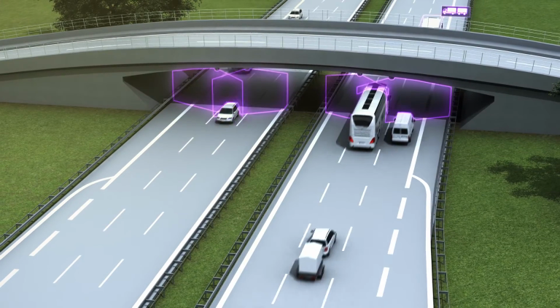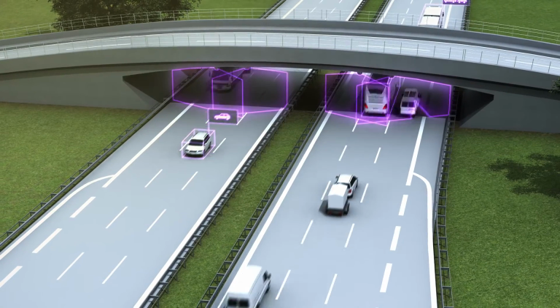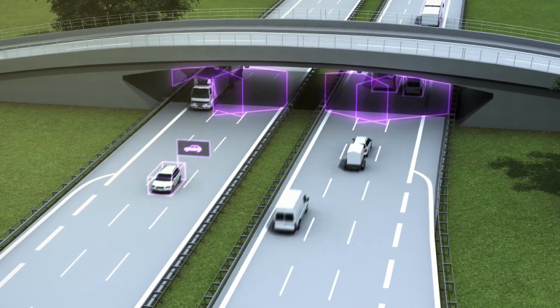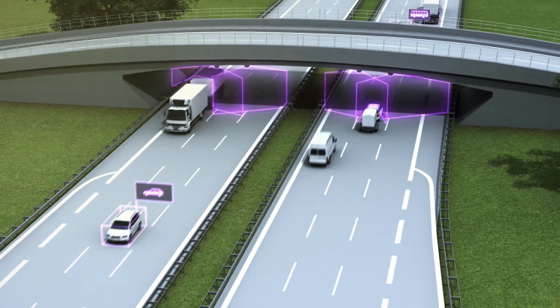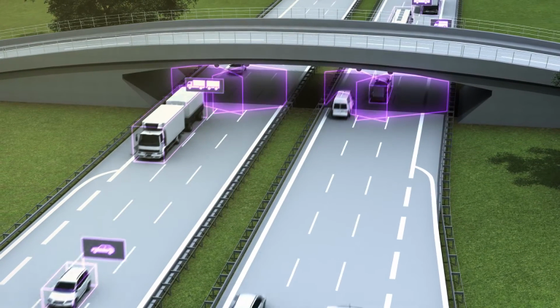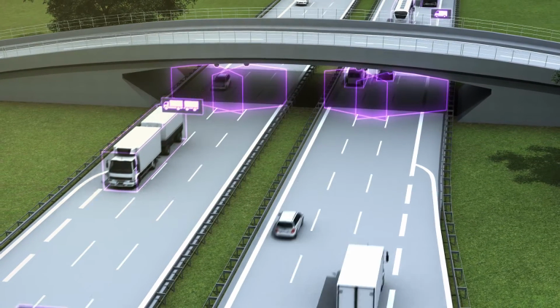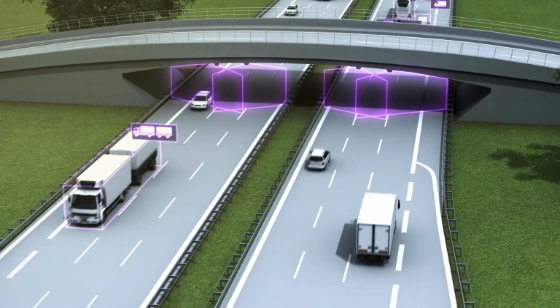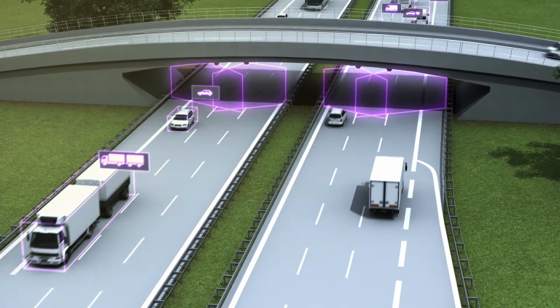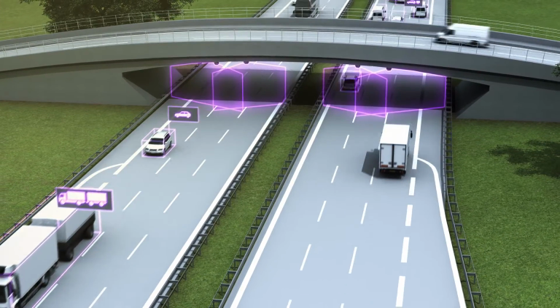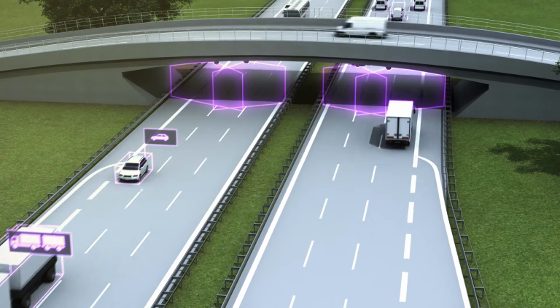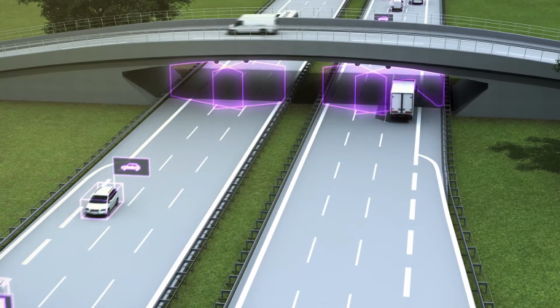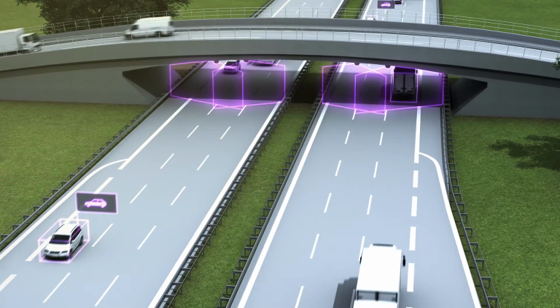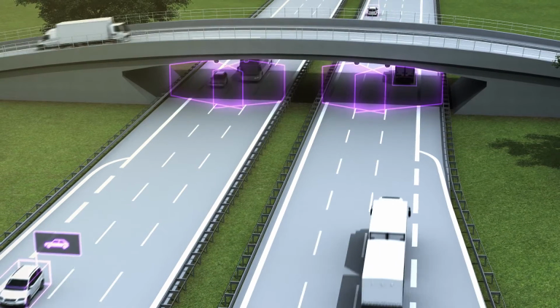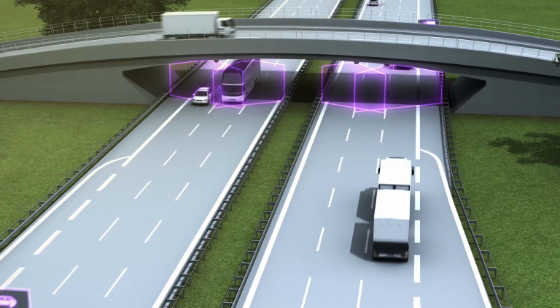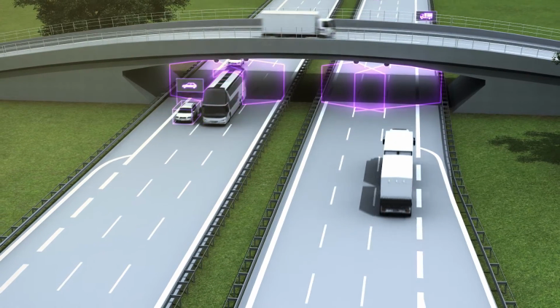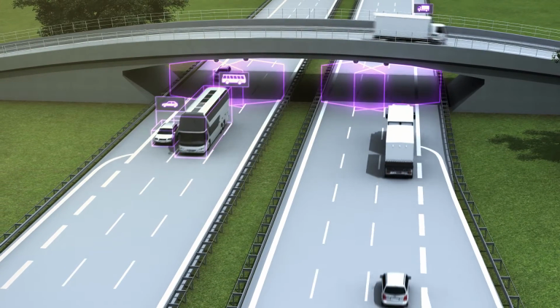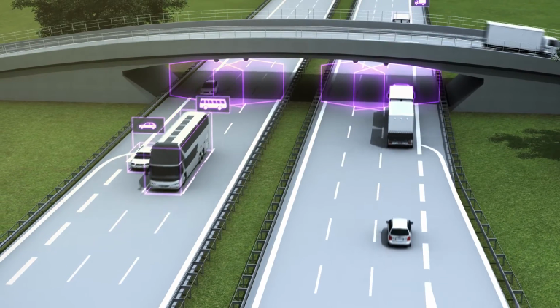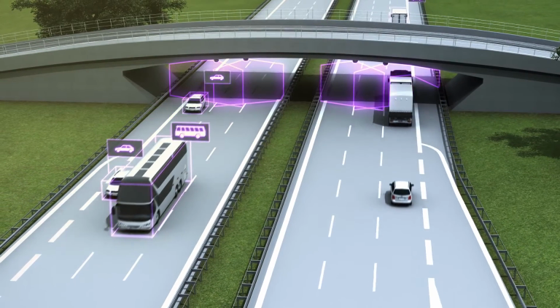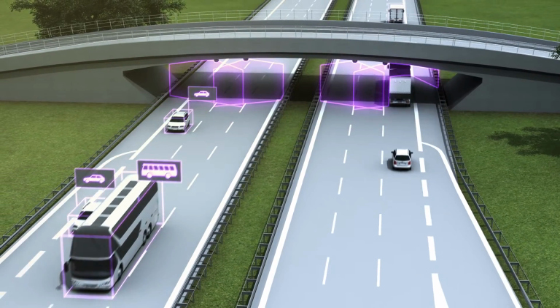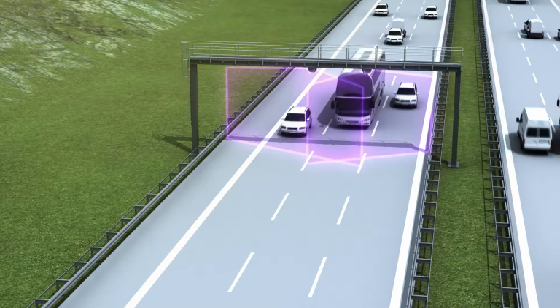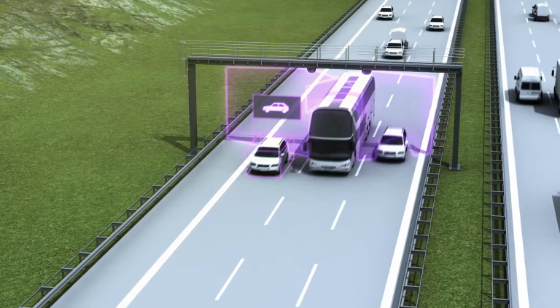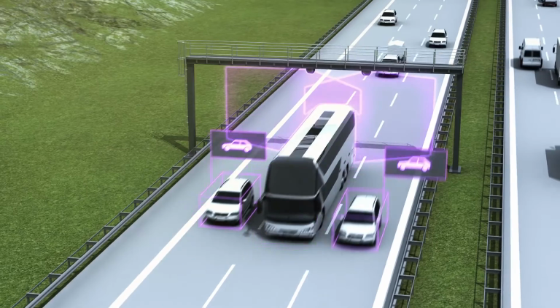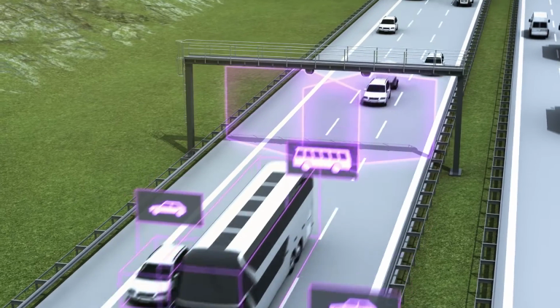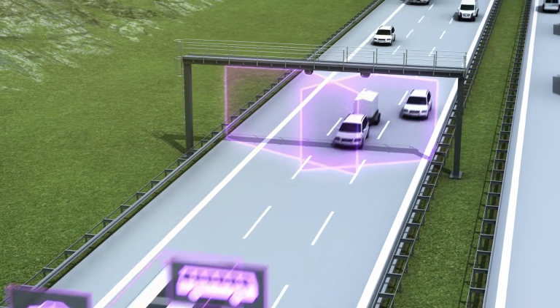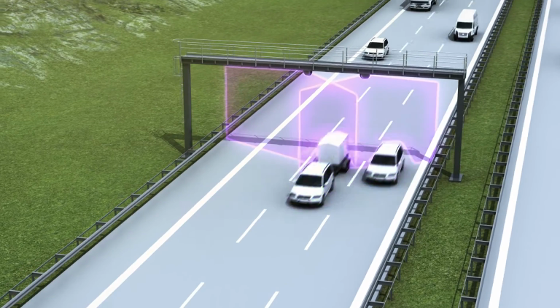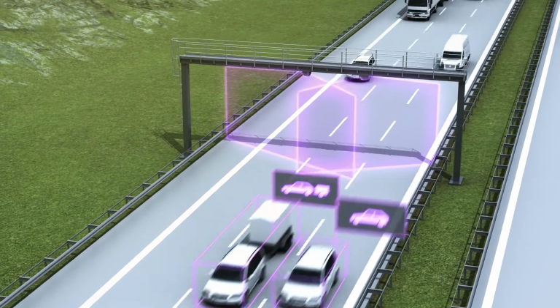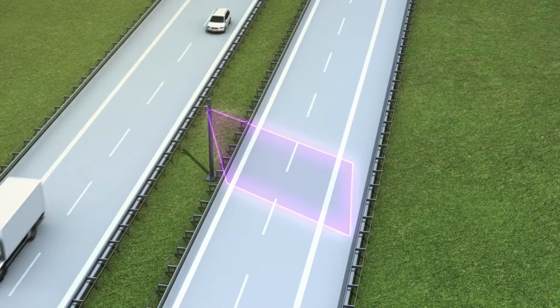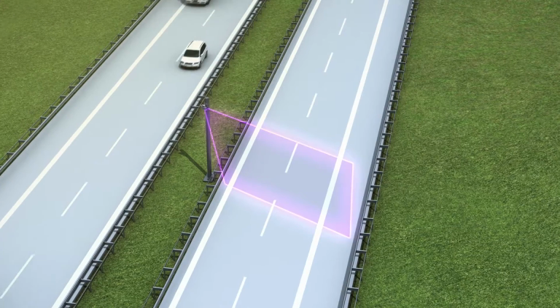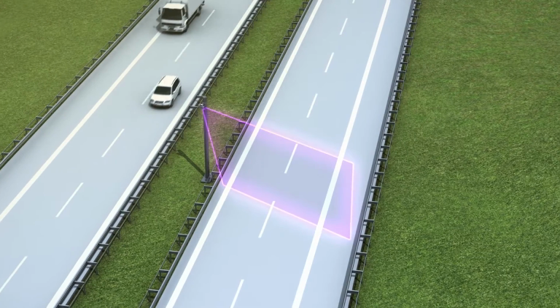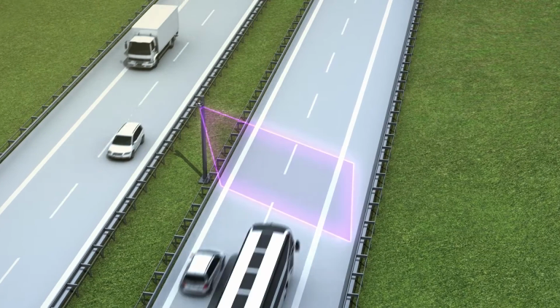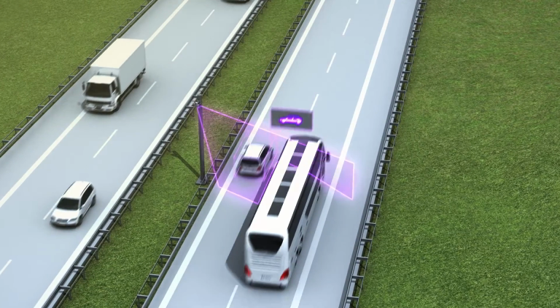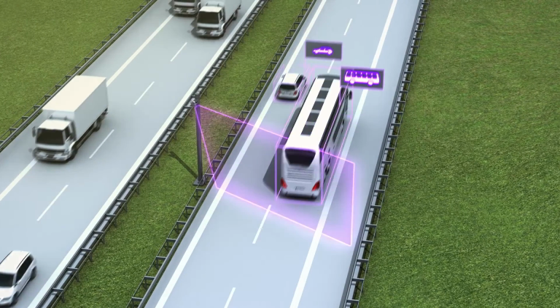Installation of the system is flexible and does not require components in the road surface. The TIC501 can be installed on a bridge or gantry, for example, or mounted on the side of a pole.